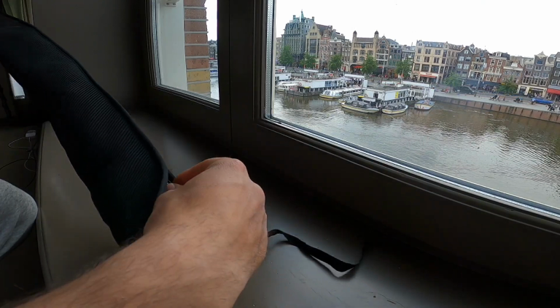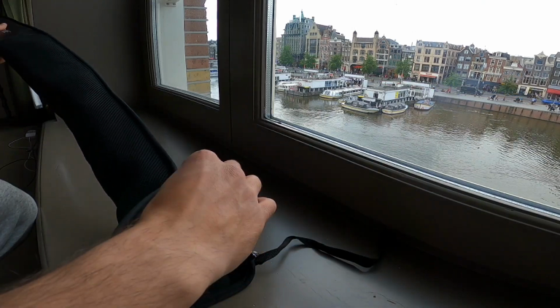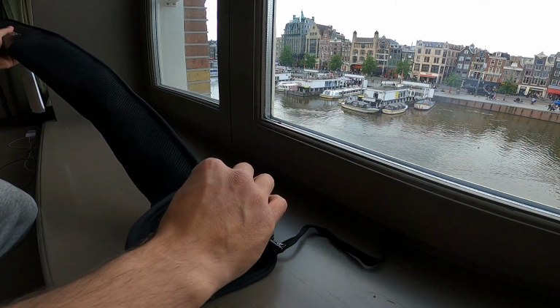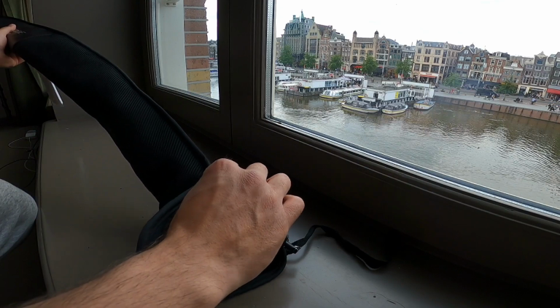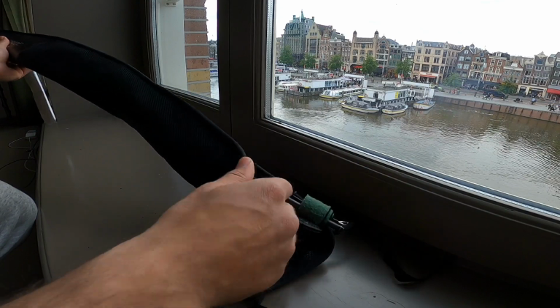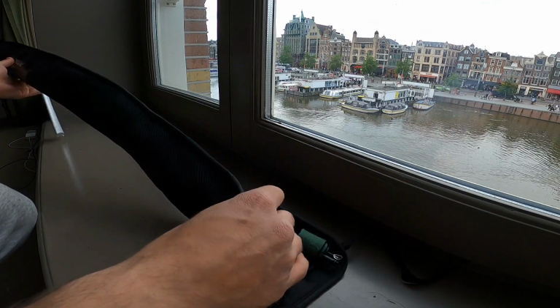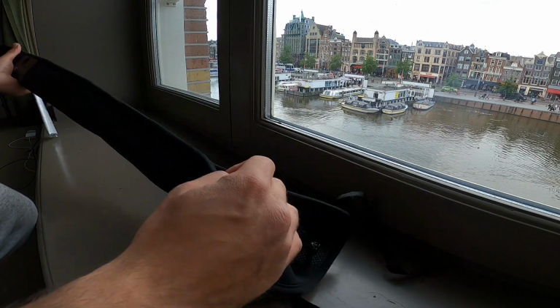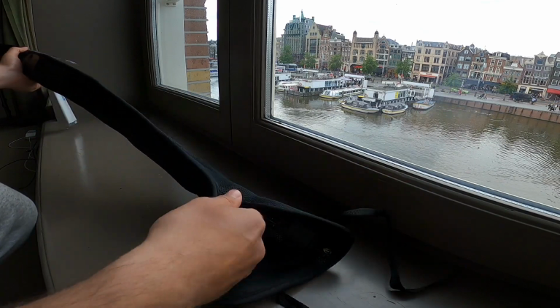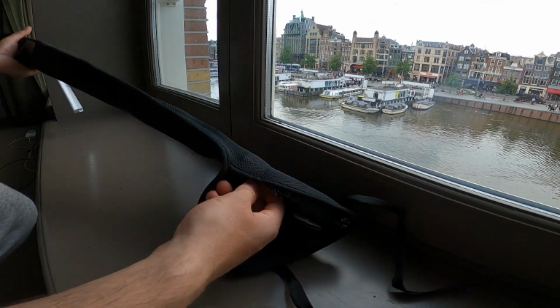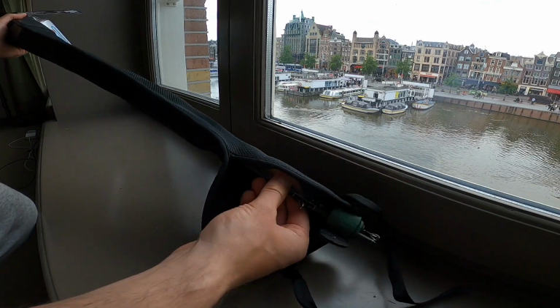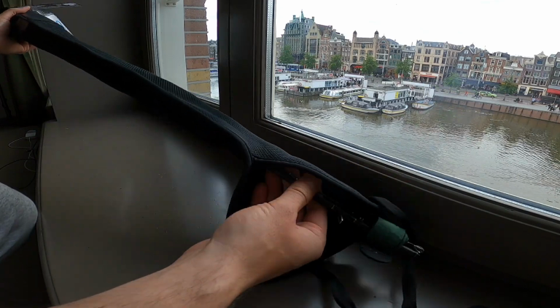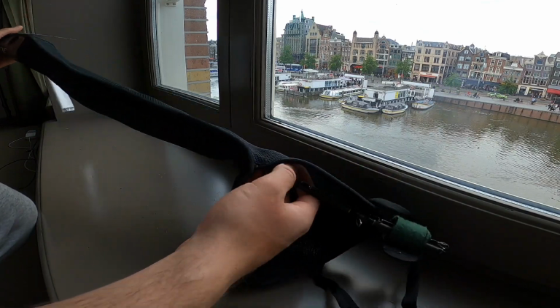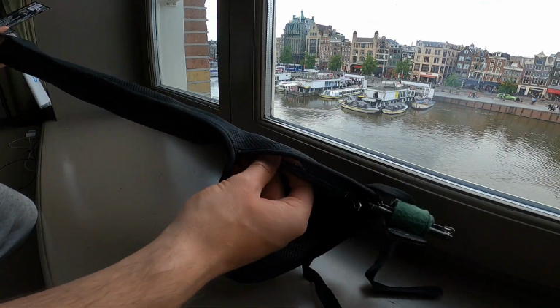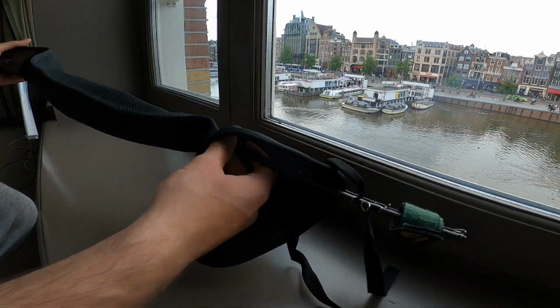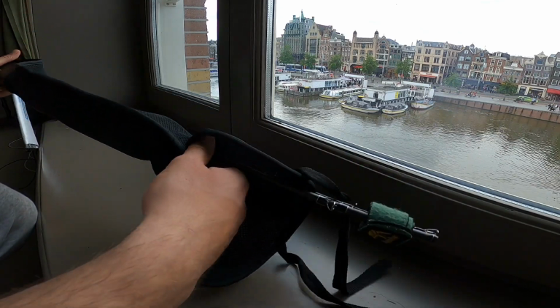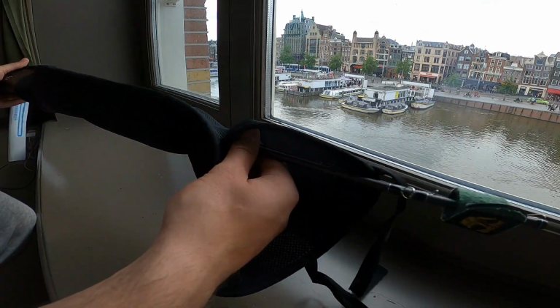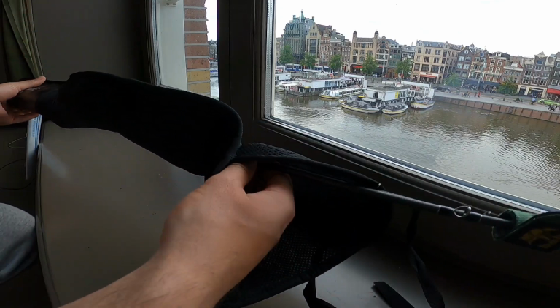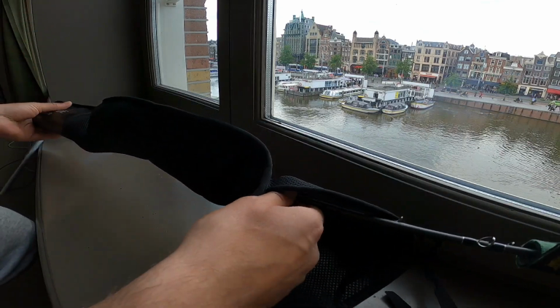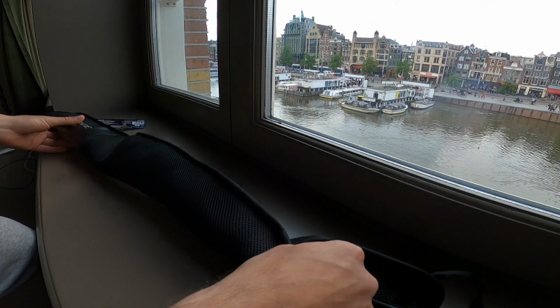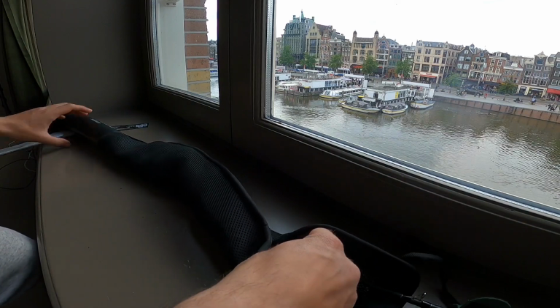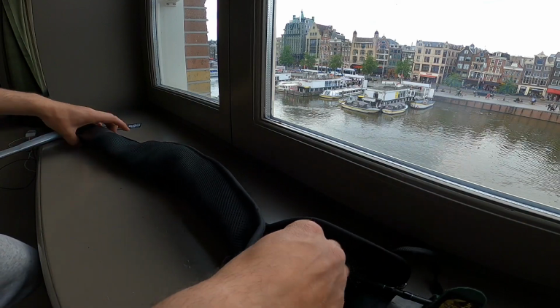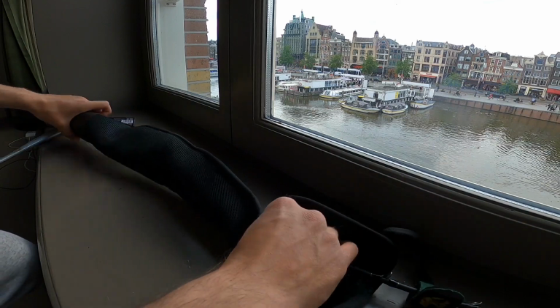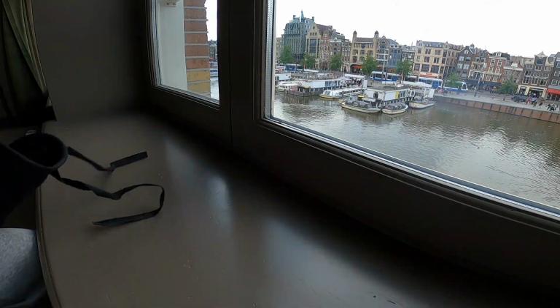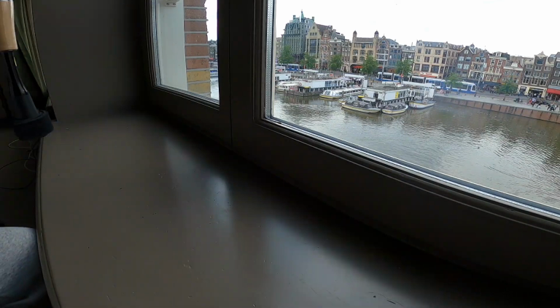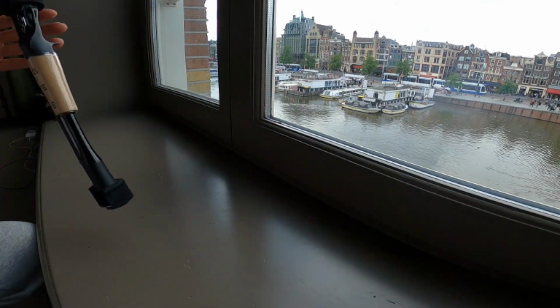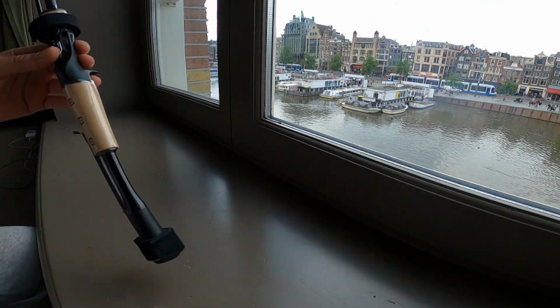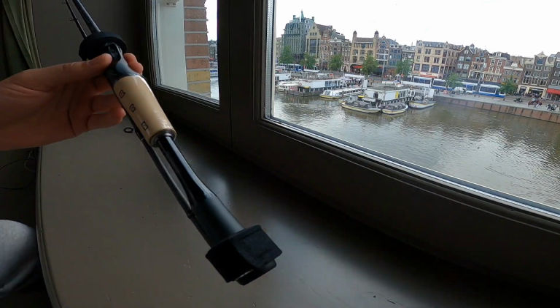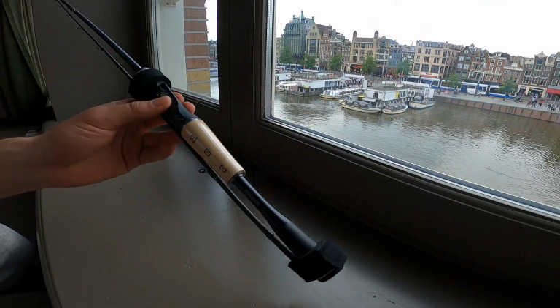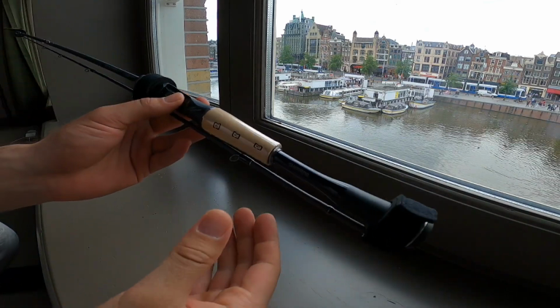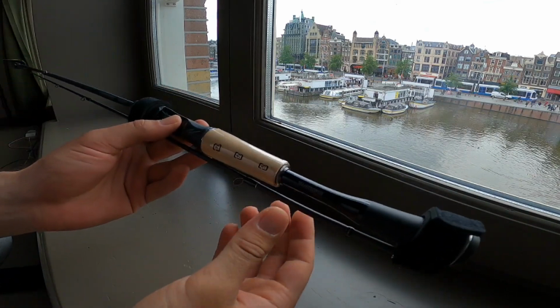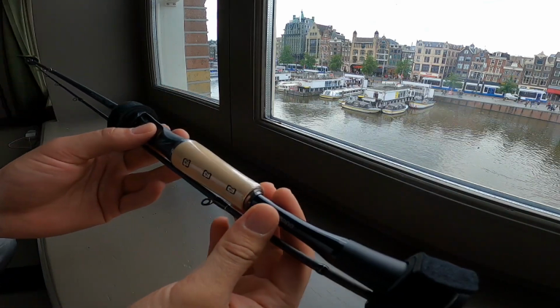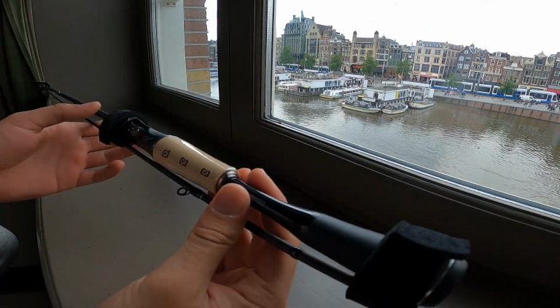You can get it out of the packet here. Look at that beauty!